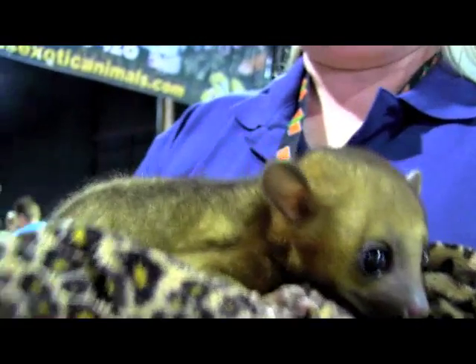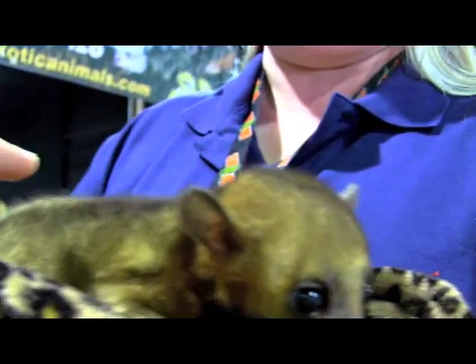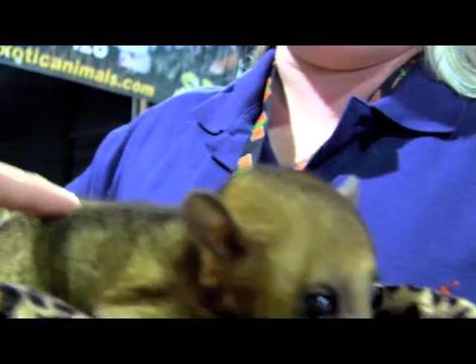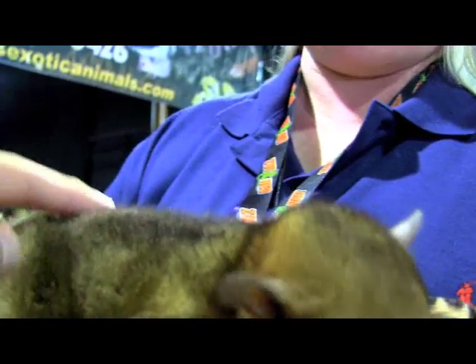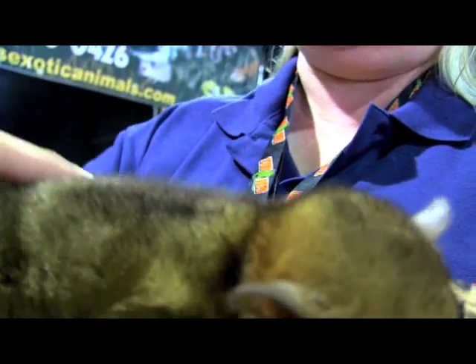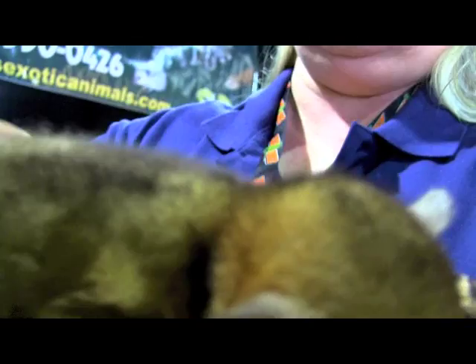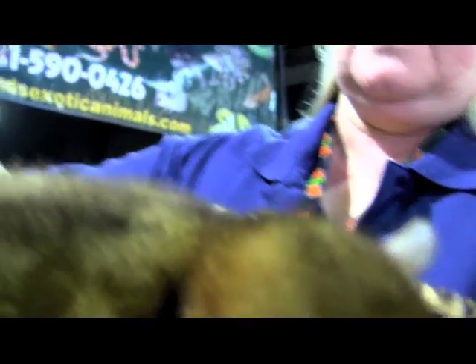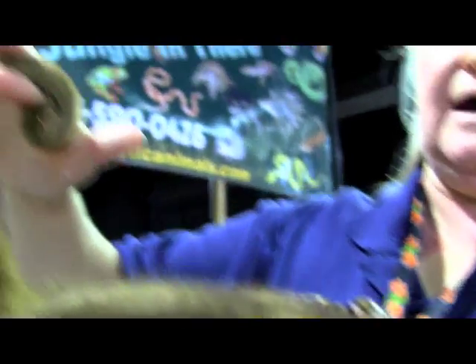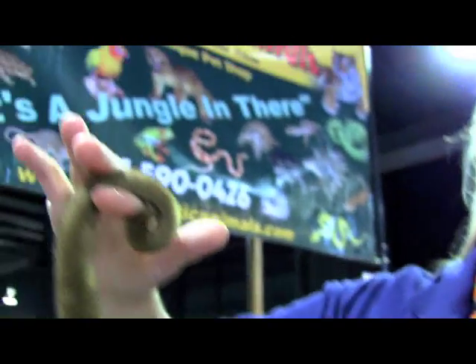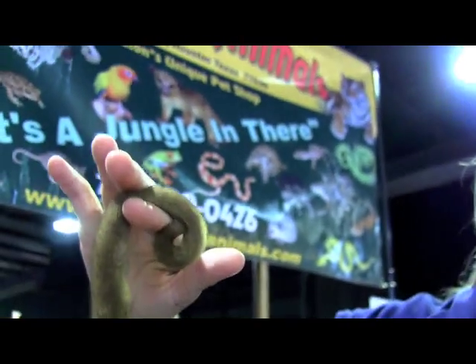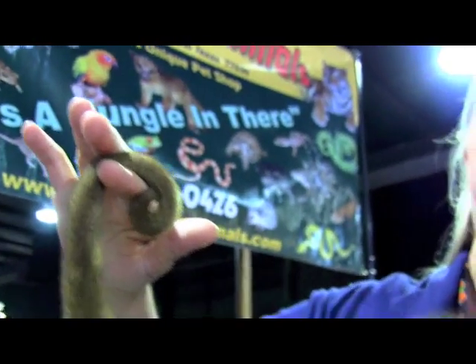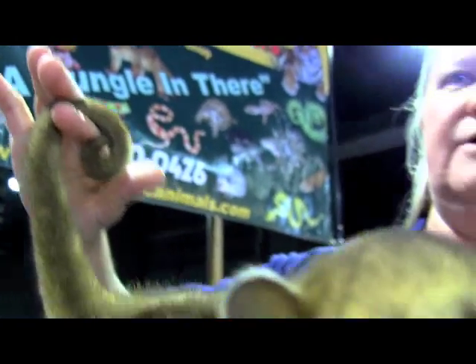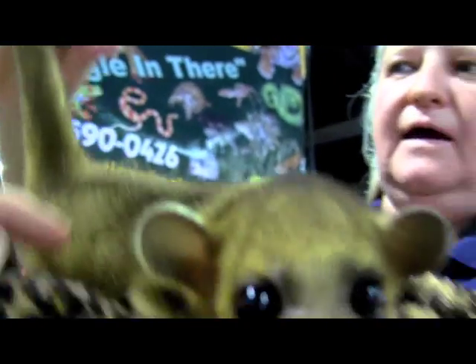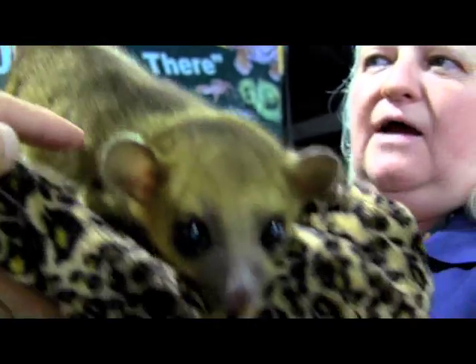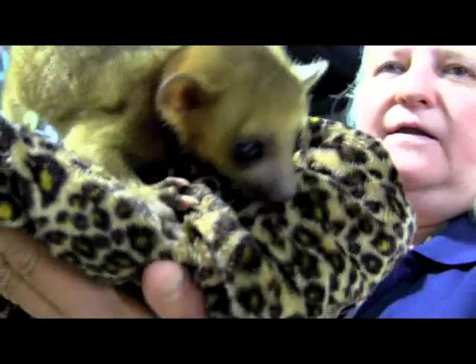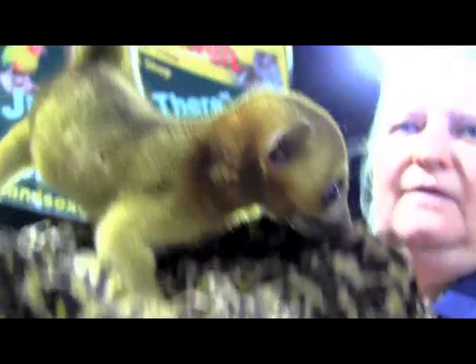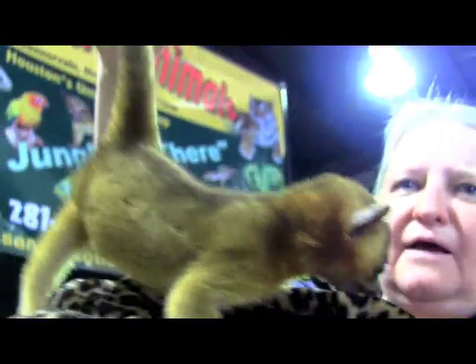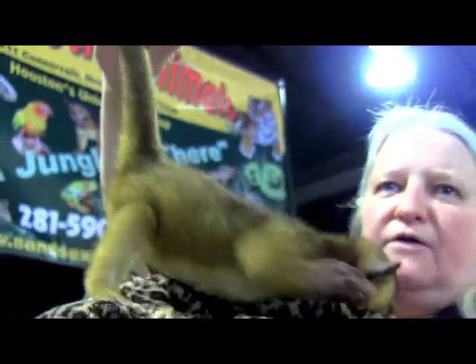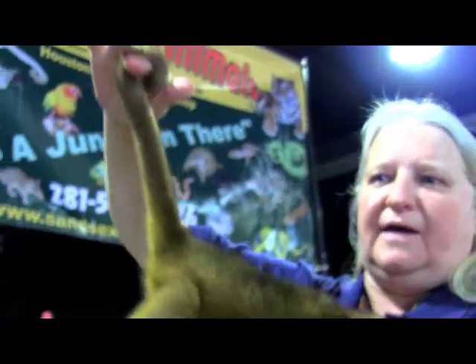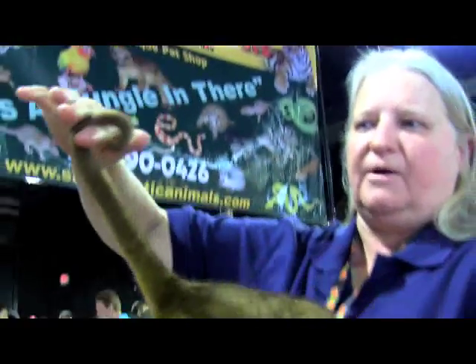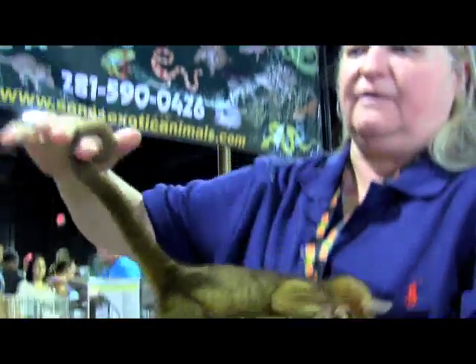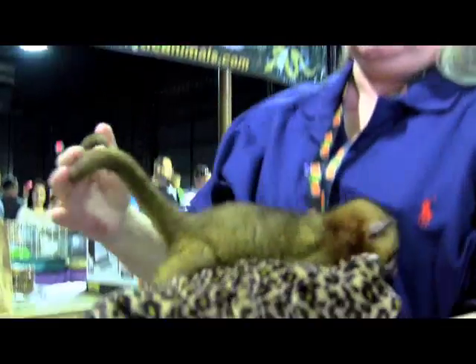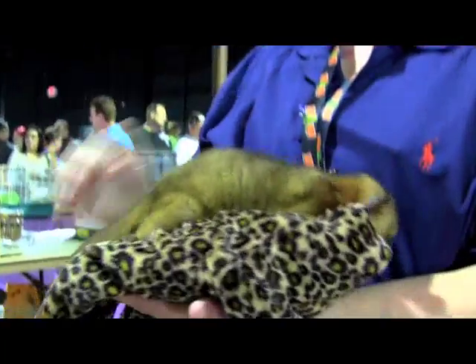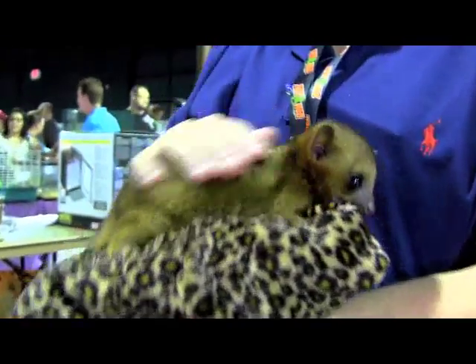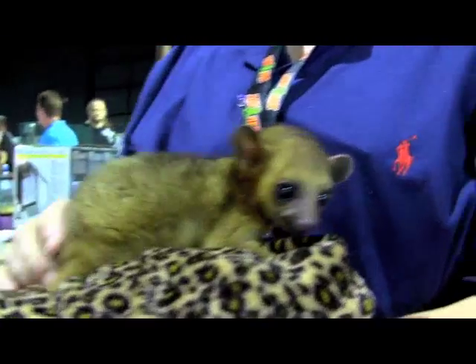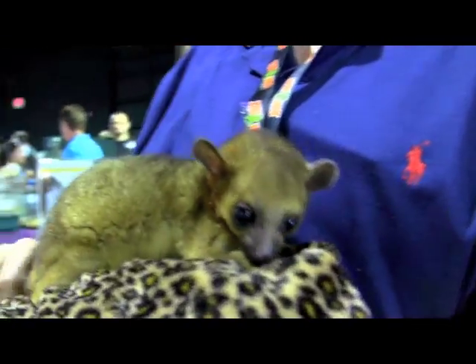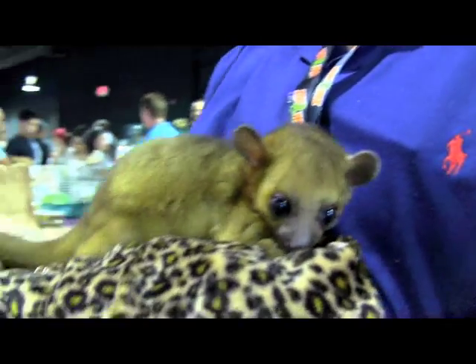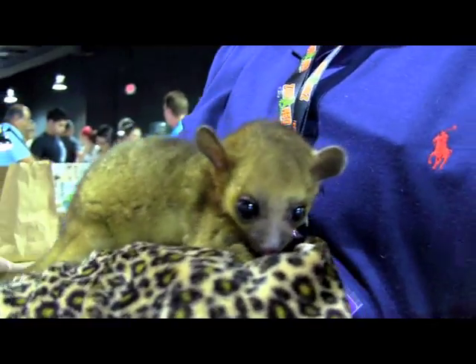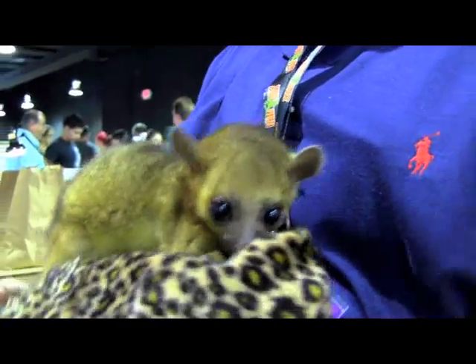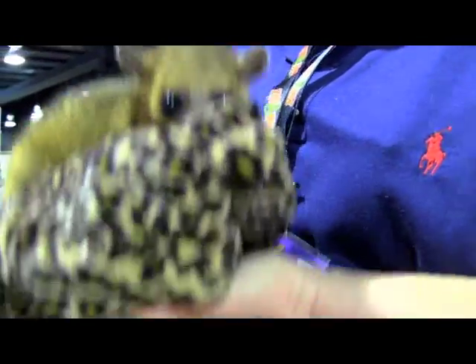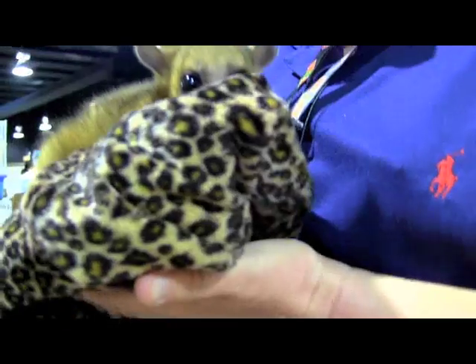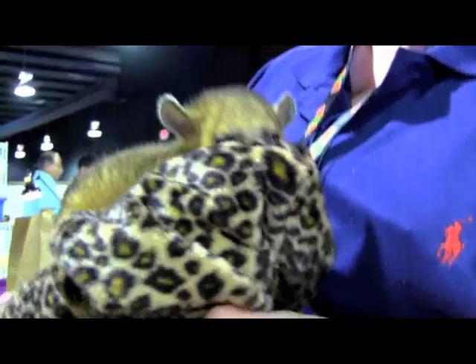They have a prehensile tail — I don't know if you can see that — they actually will grab on with their tail and hang on, like on a tree branch. They make excellent pets, and we breed them and we sell them.